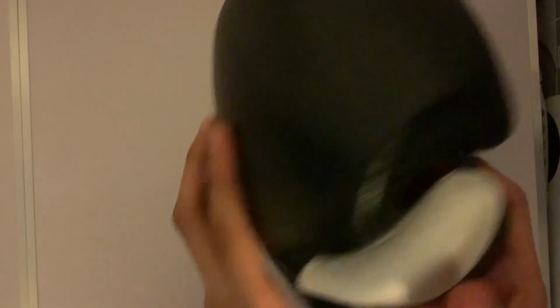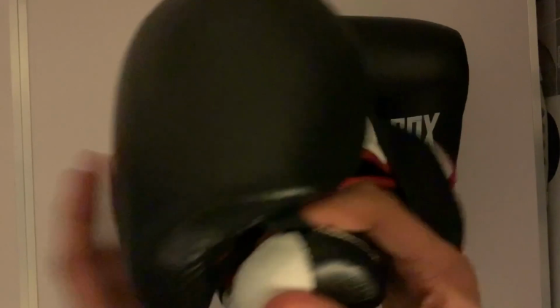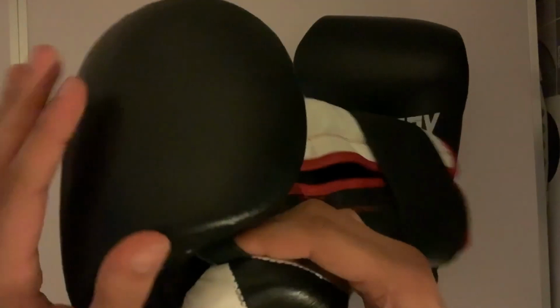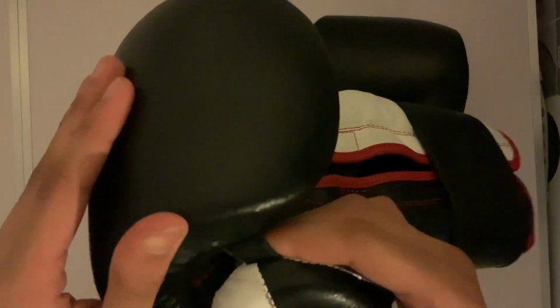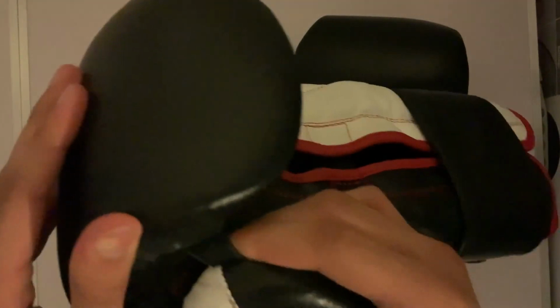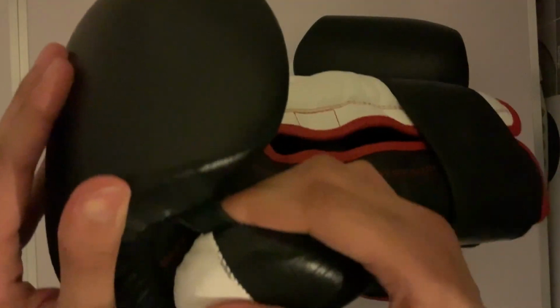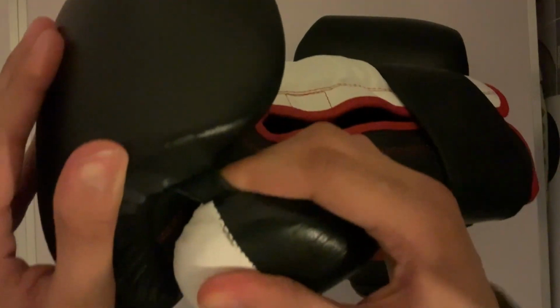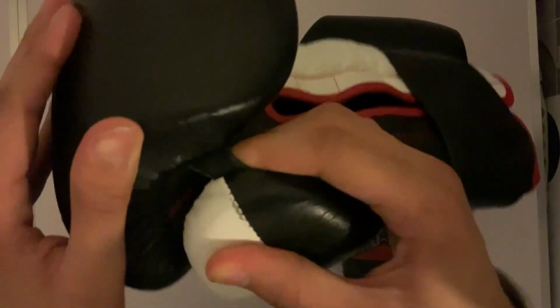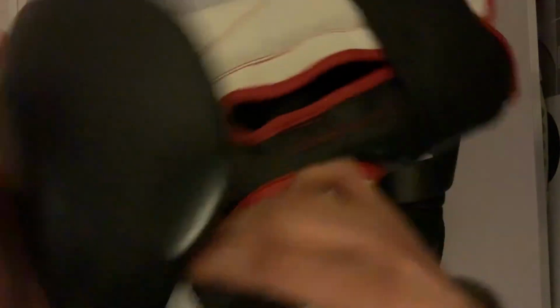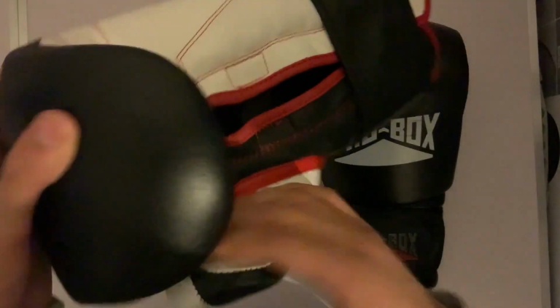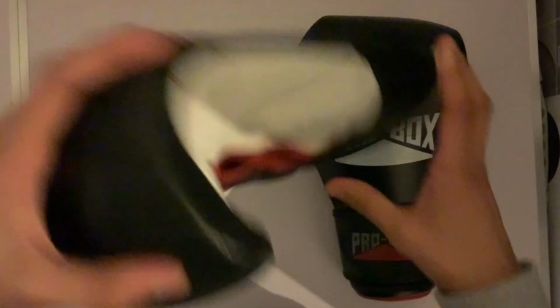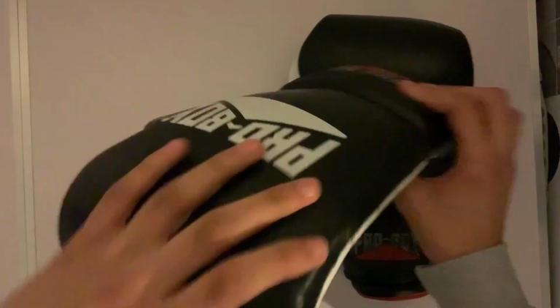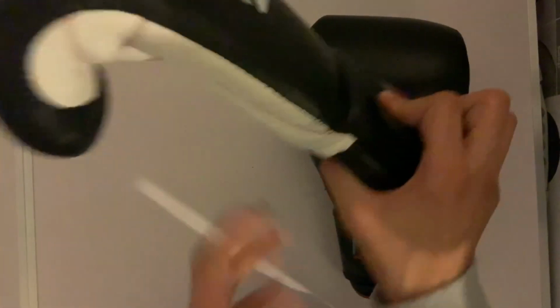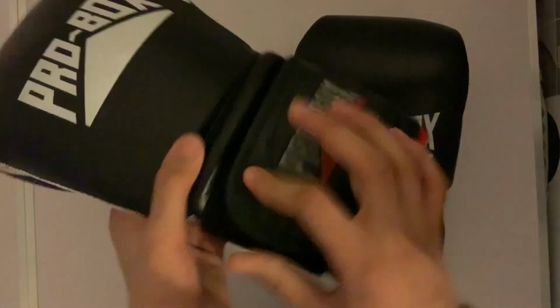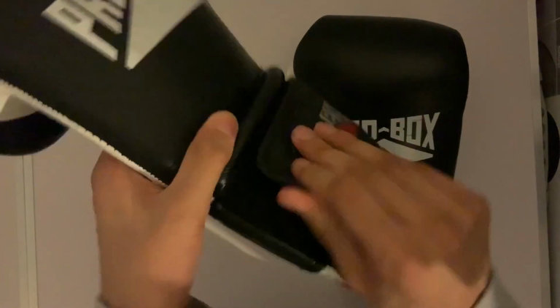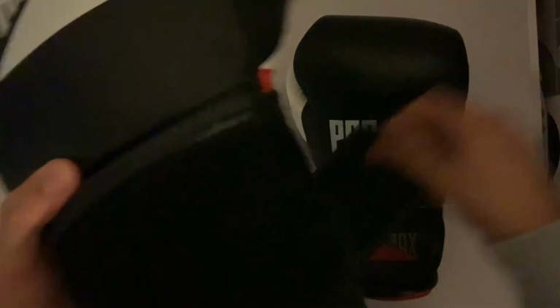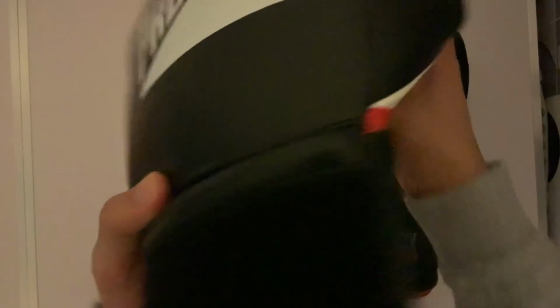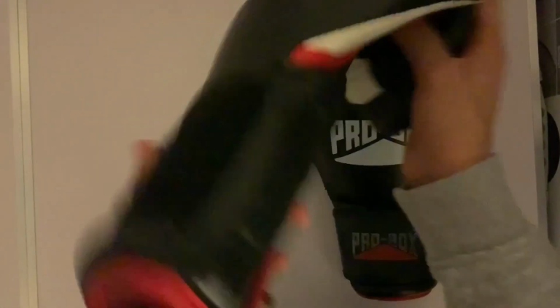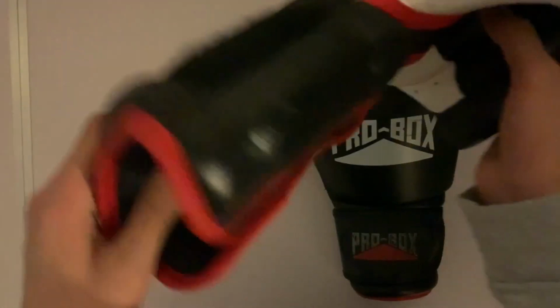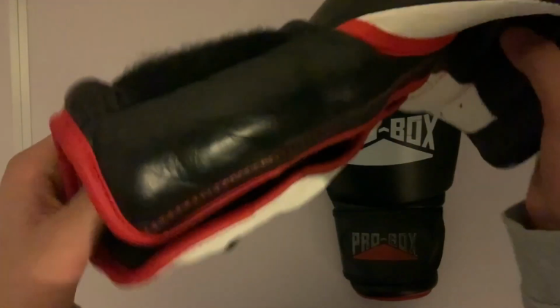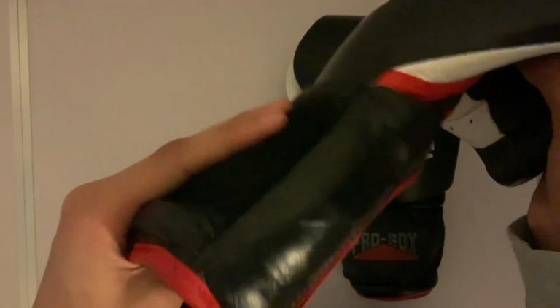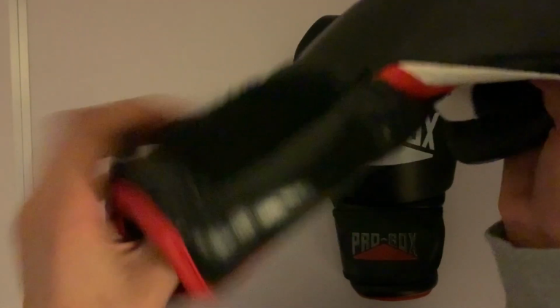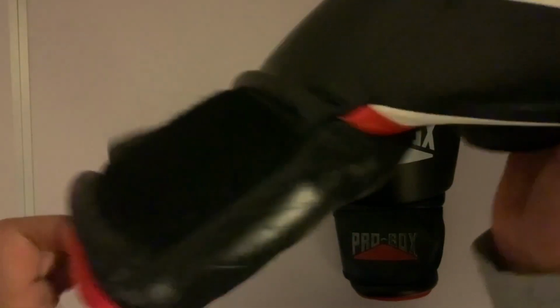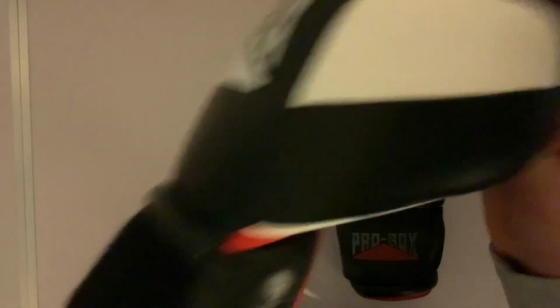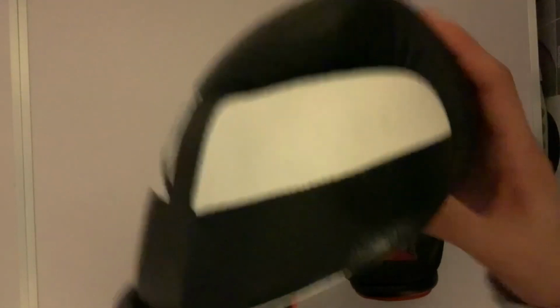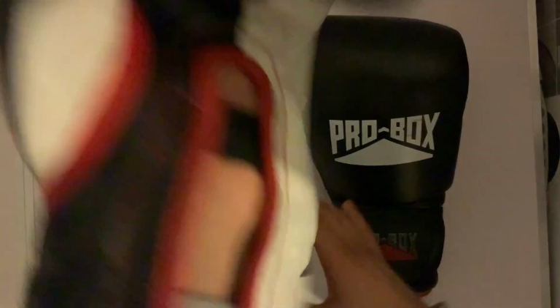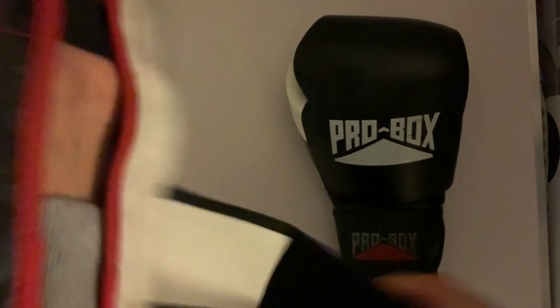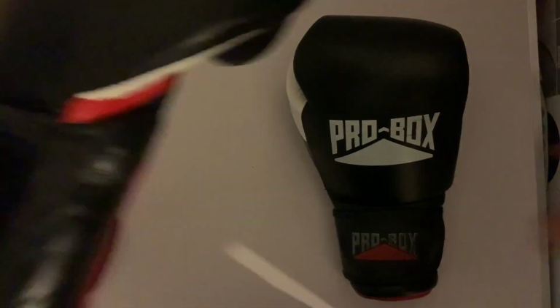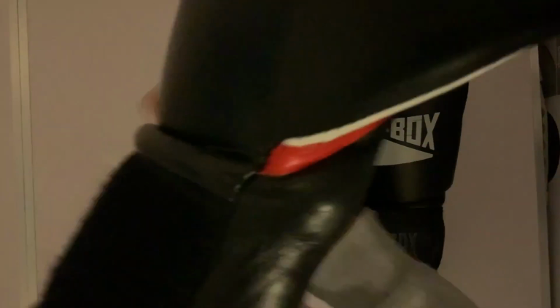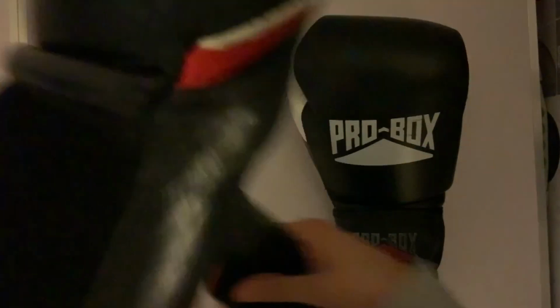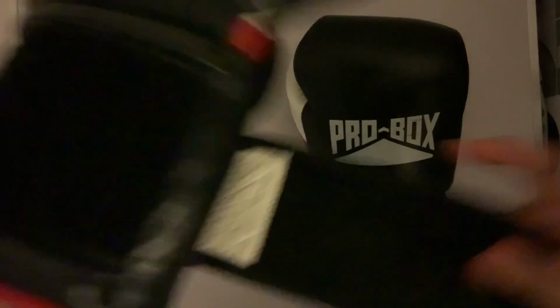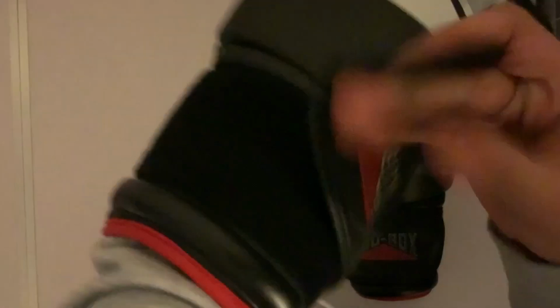It has a leather attachment as you can see, and it has a Velcro strap. The glove is fully leather except for the Velcro strap.